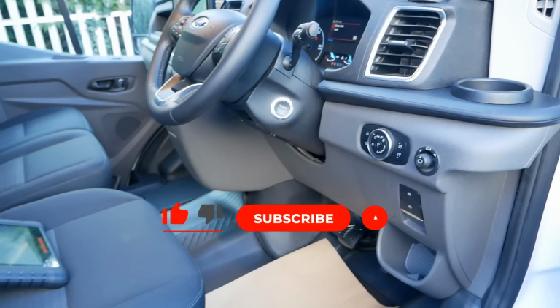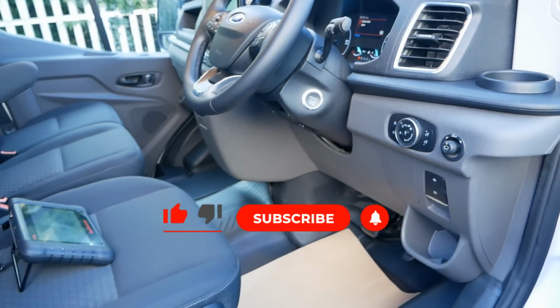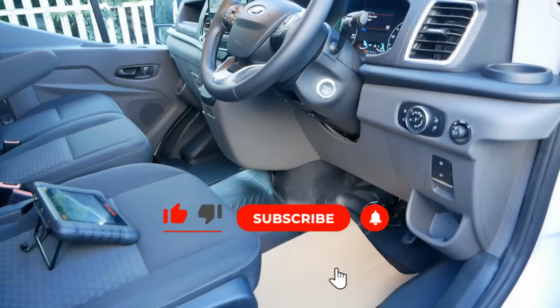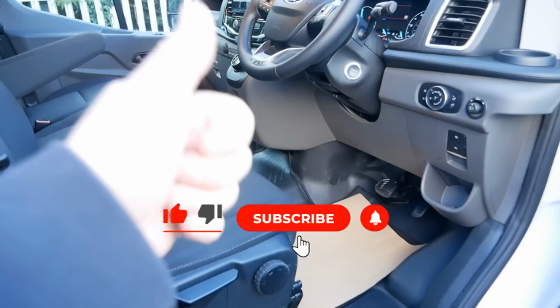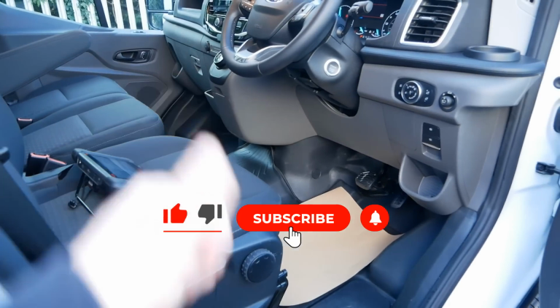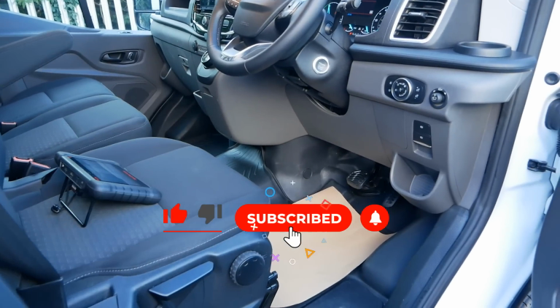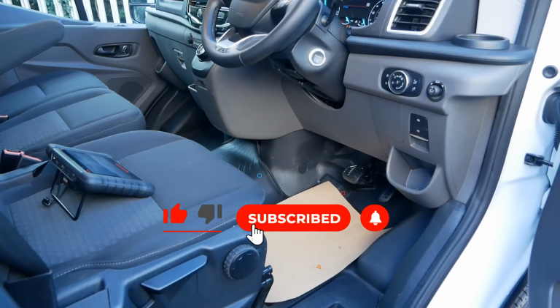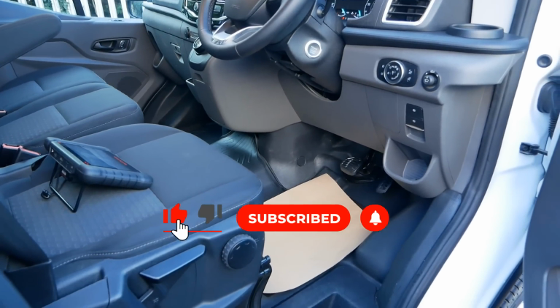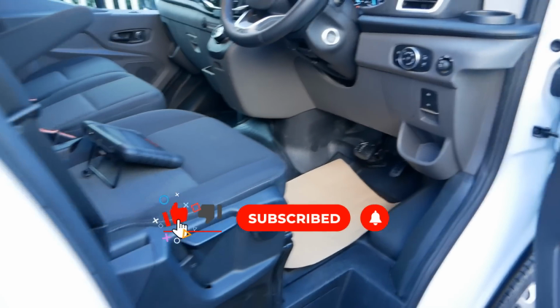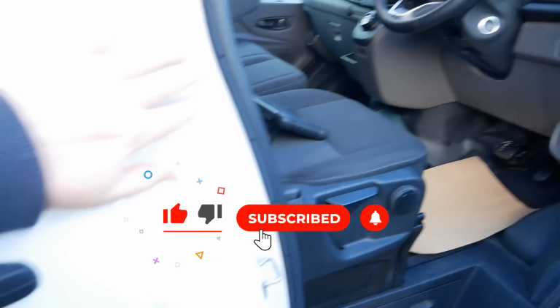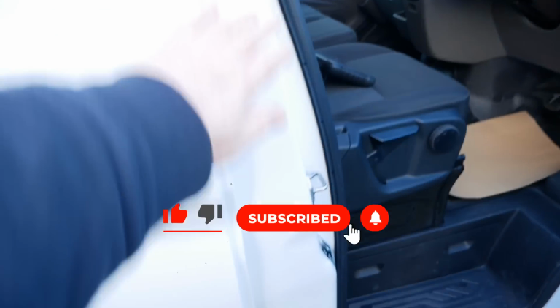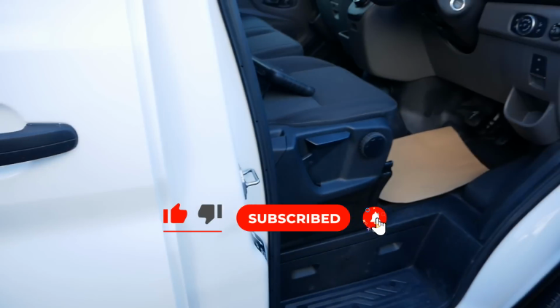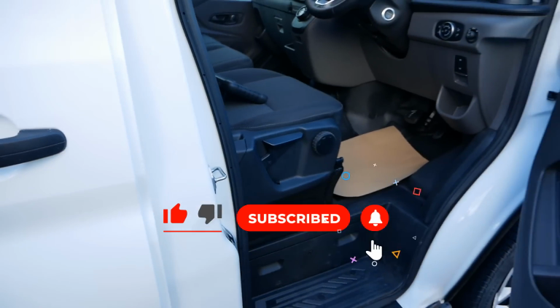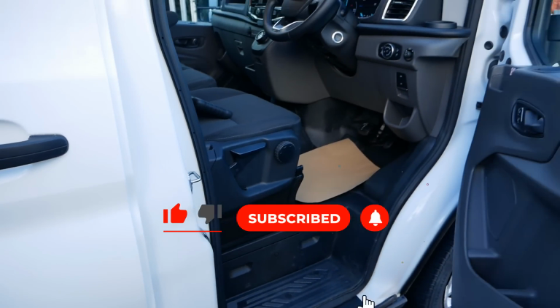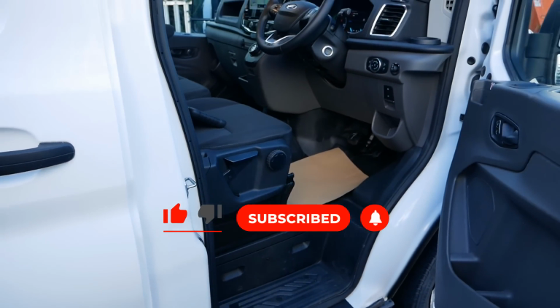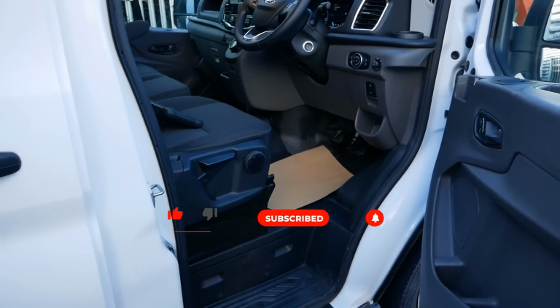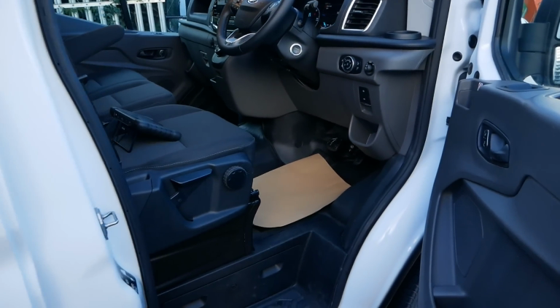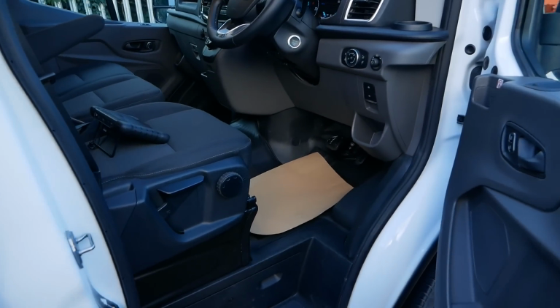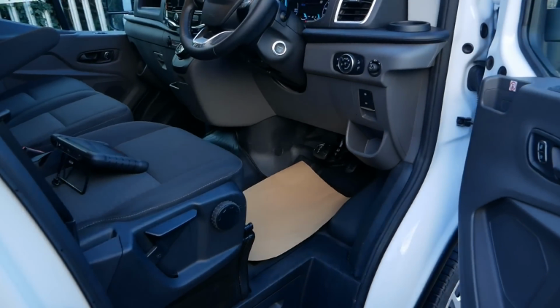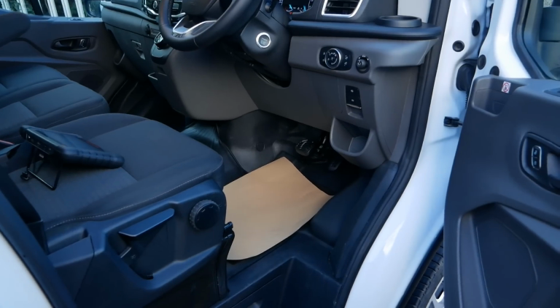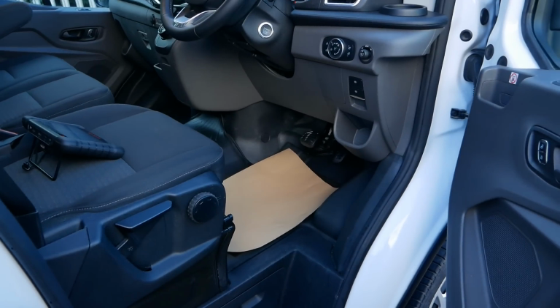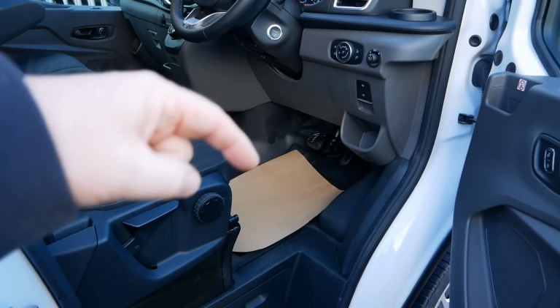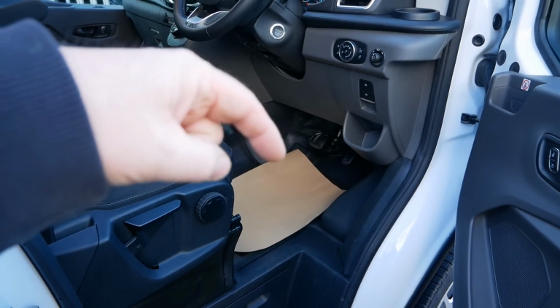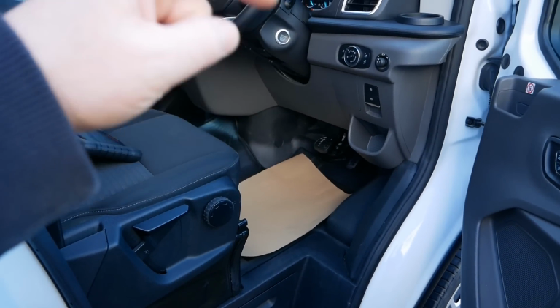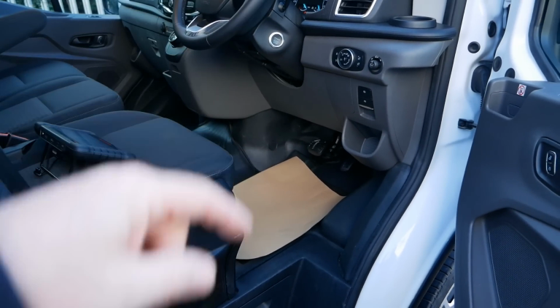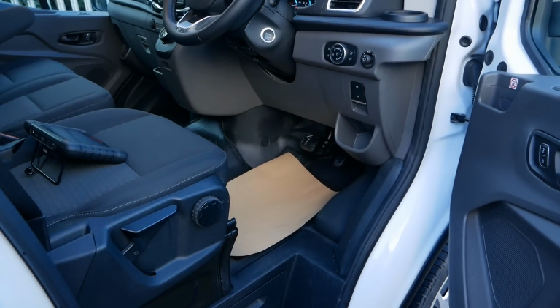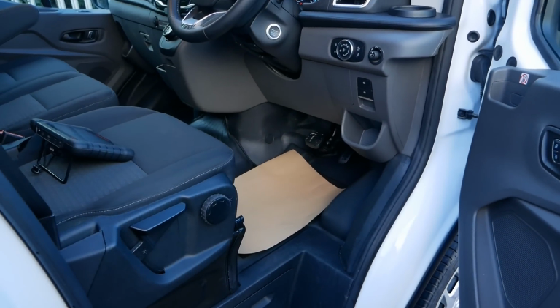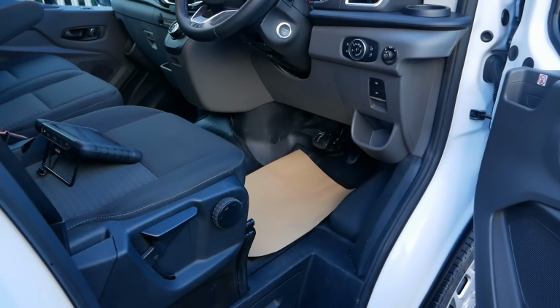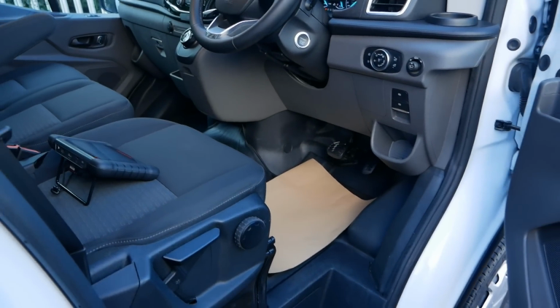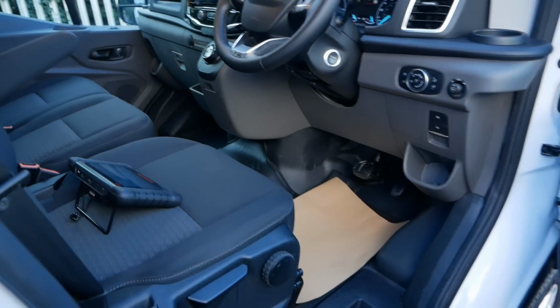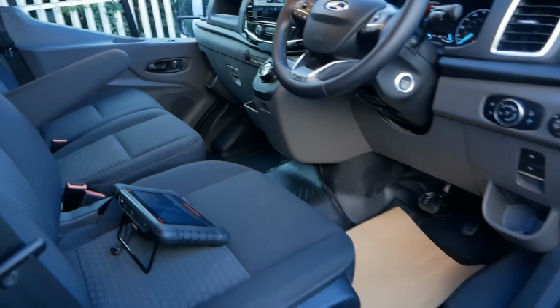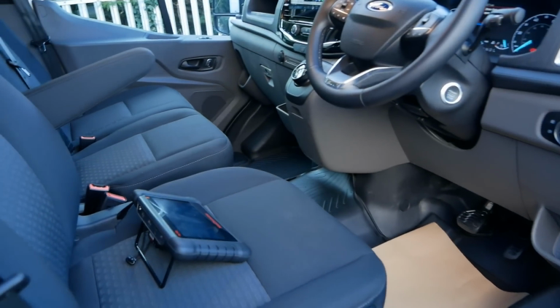I thought you might find this useful so I recorded it before this van goes. If you did find it interesting or useful, please do click the thumbs up as that really does help. If you want to know more about these Ford e-Transit electric vans, I've made a few videos and more will be coming — I'll put a link below to a playlist so you can see those other videos.